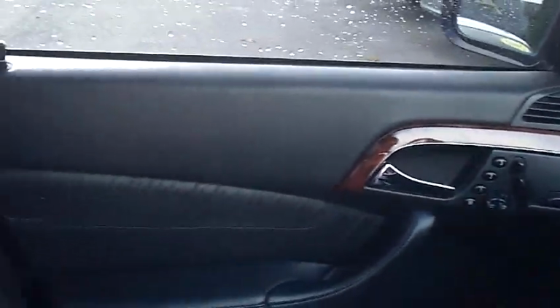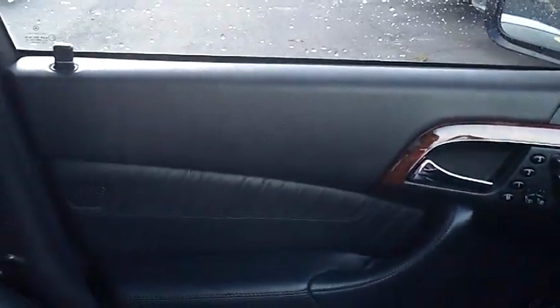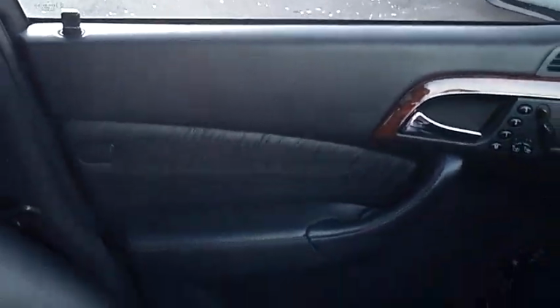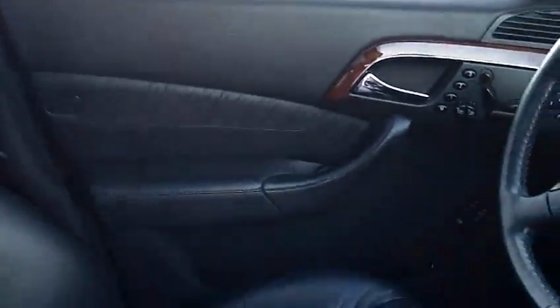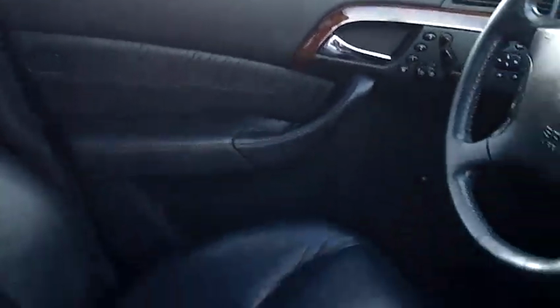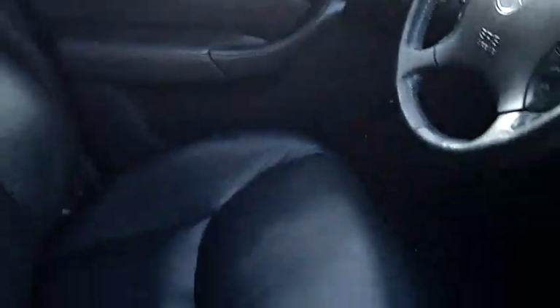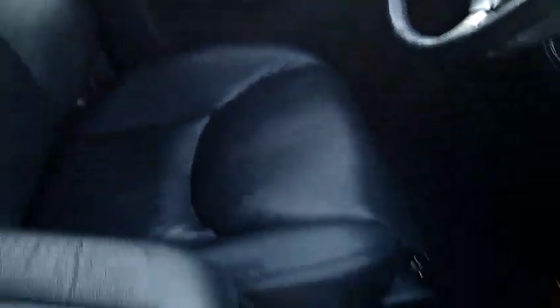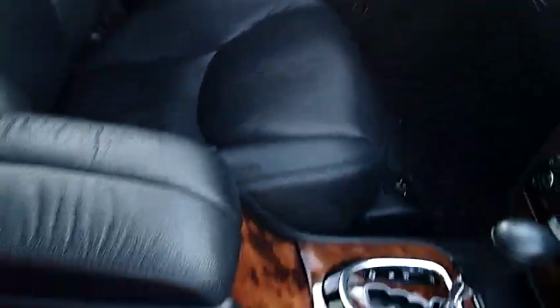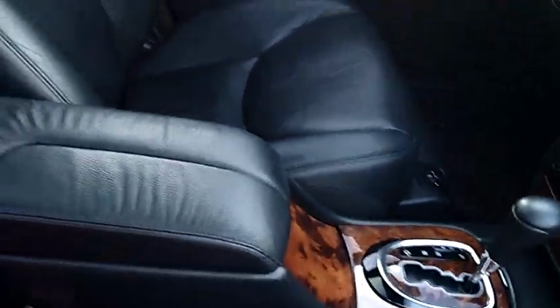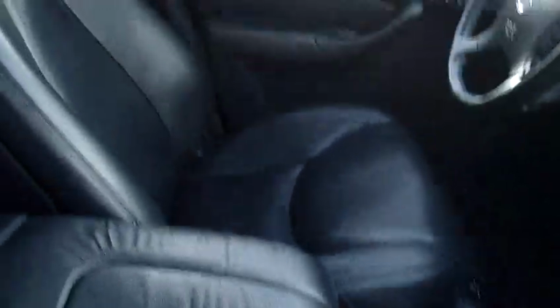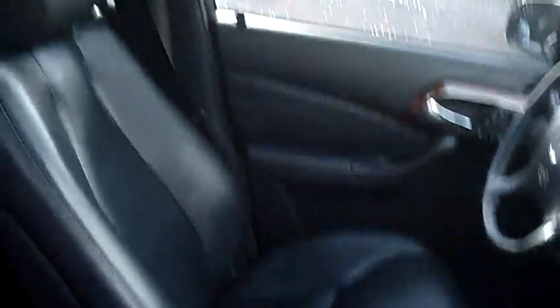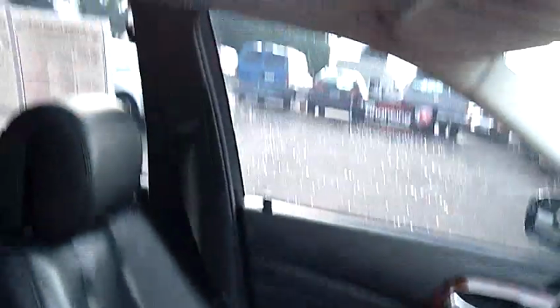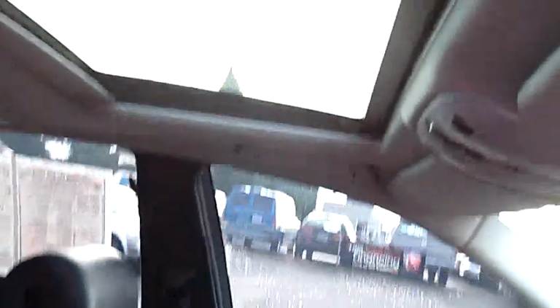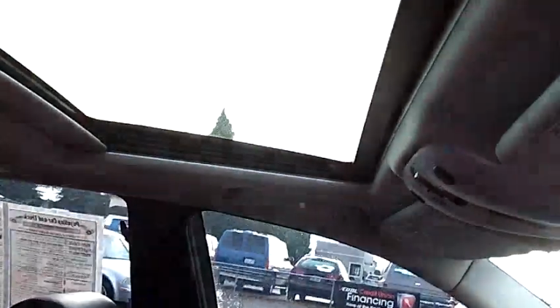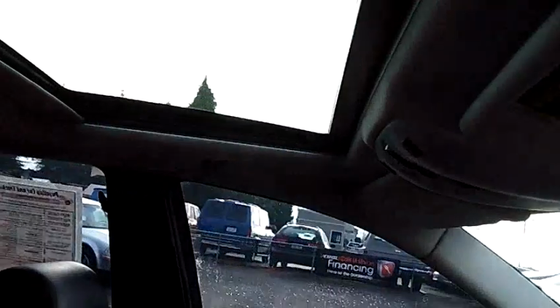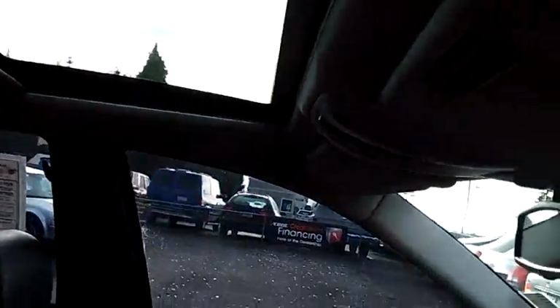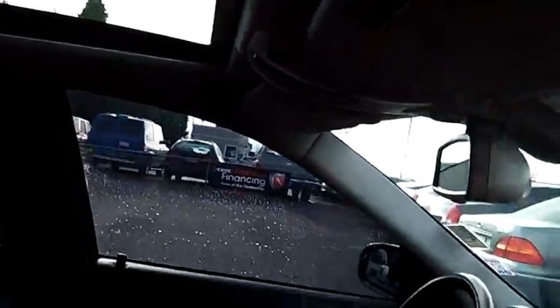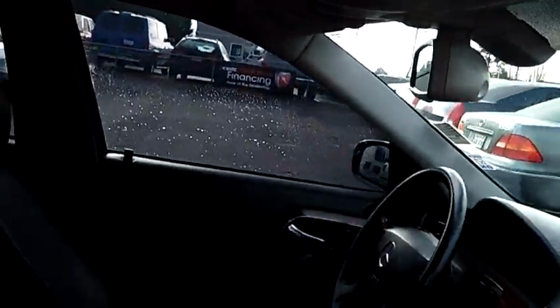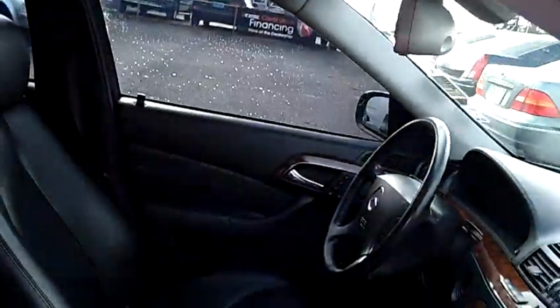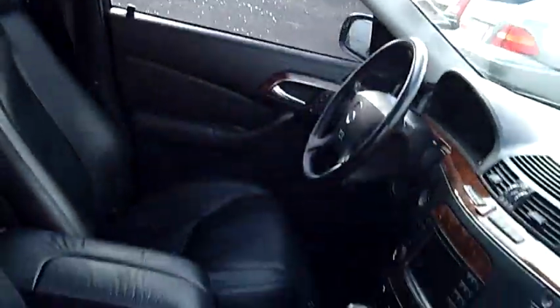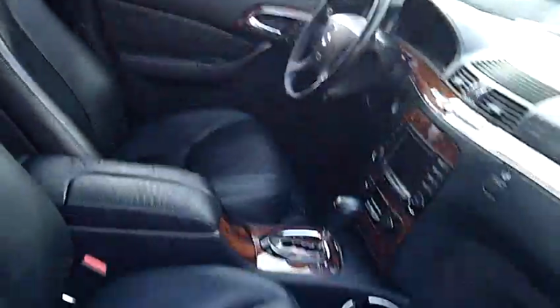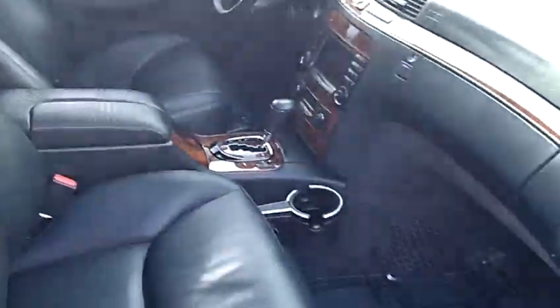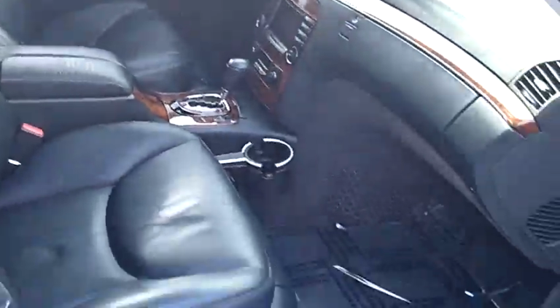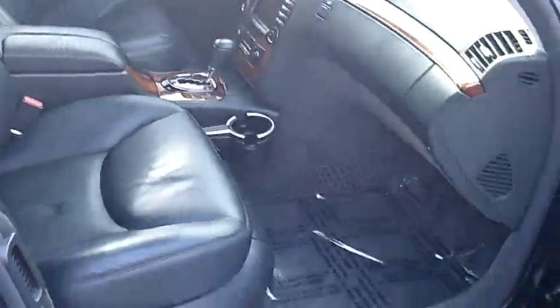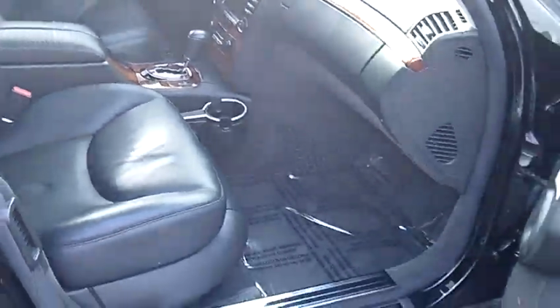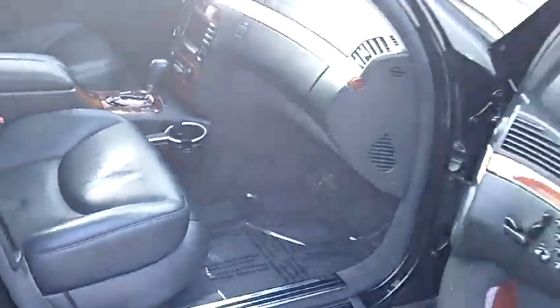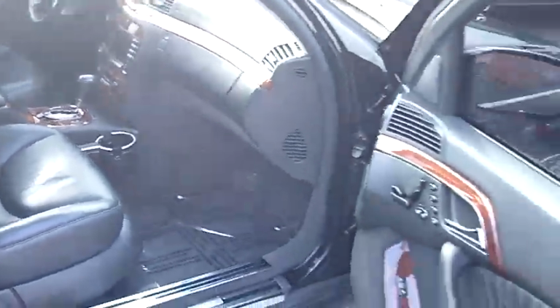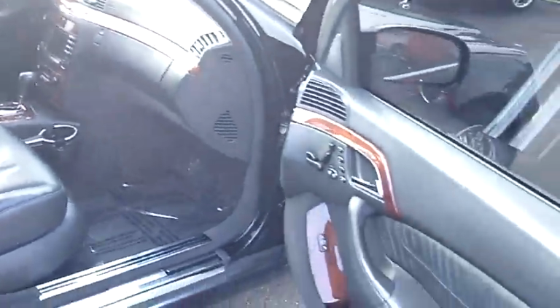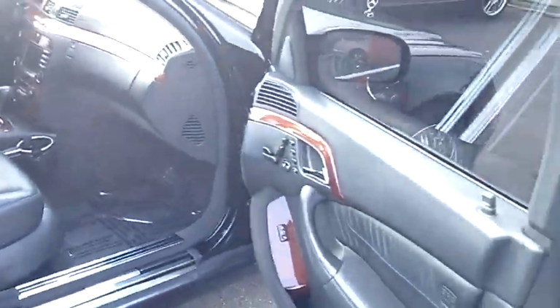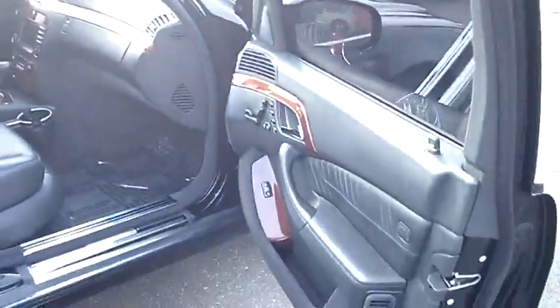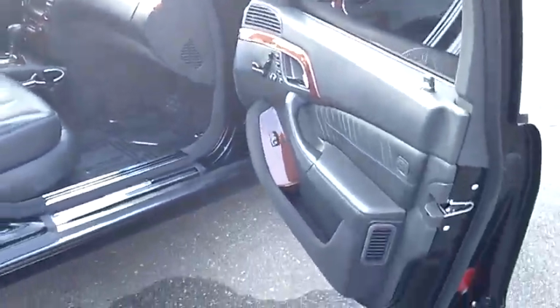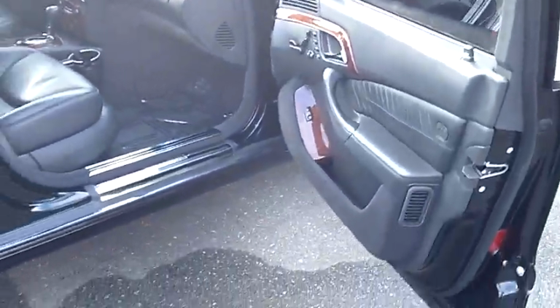Power seats, heated seats, leather seats, navigation system. As you take a look at the leather, the wood grain, the dash — everything is flawless on this car.